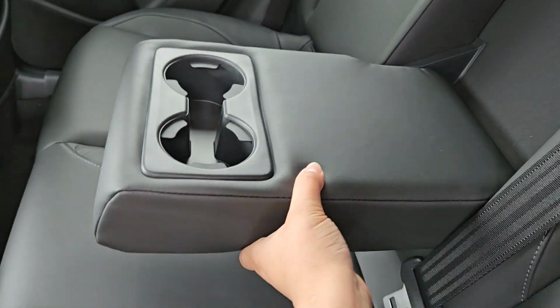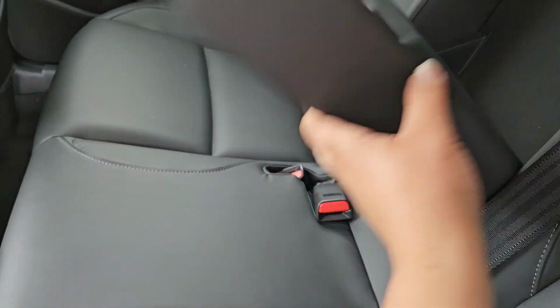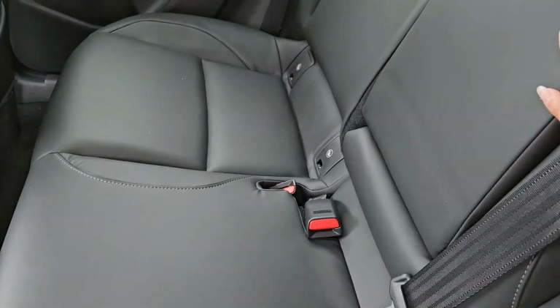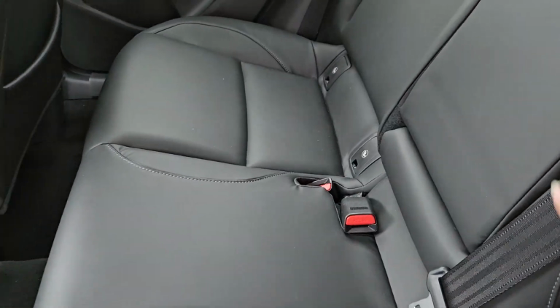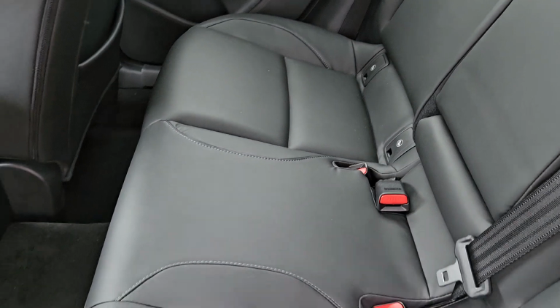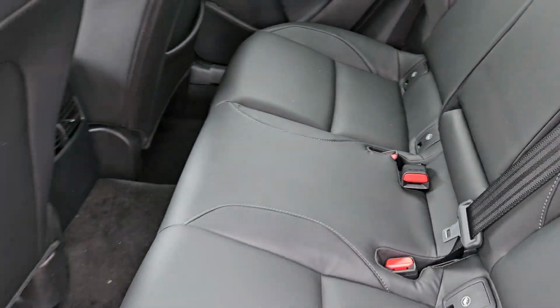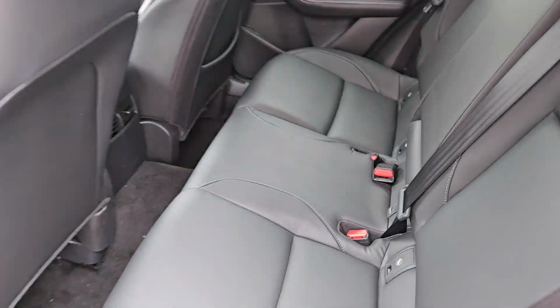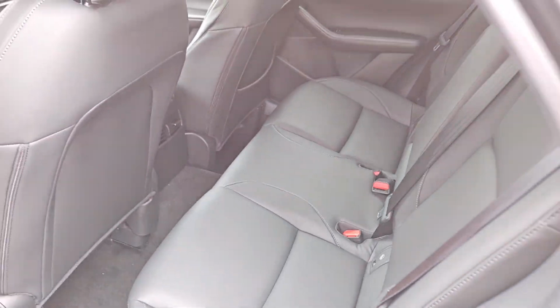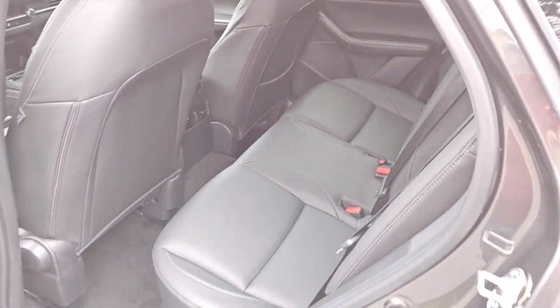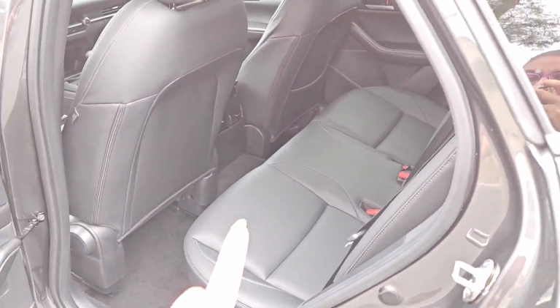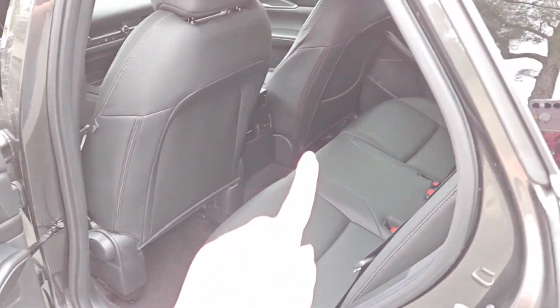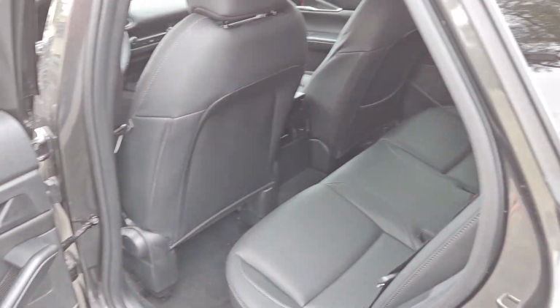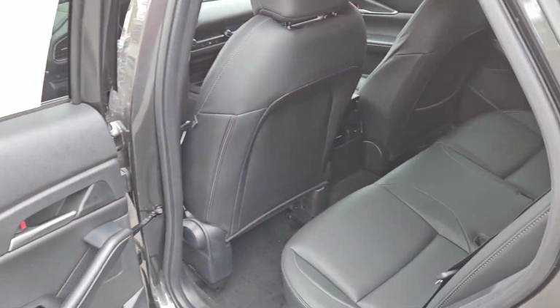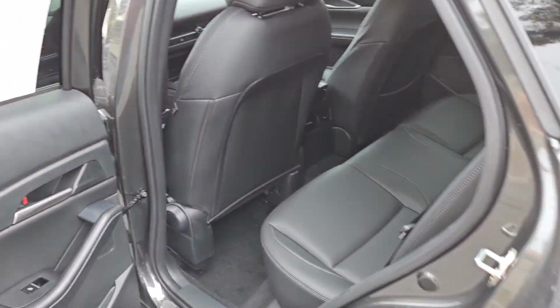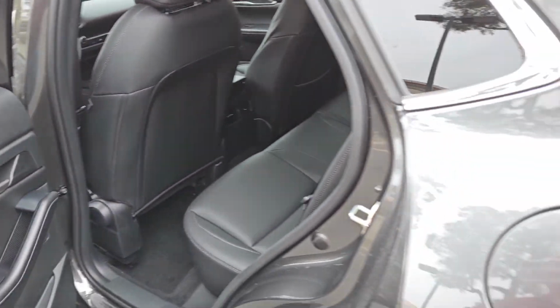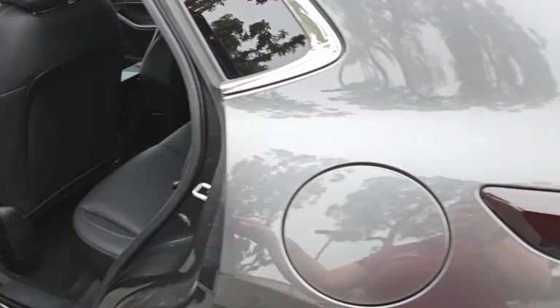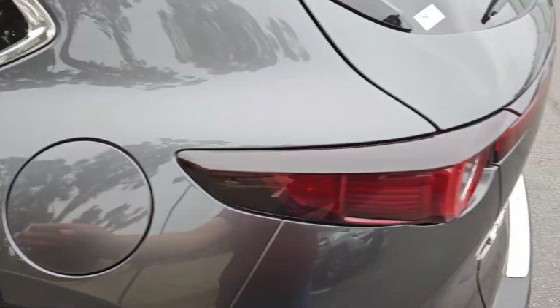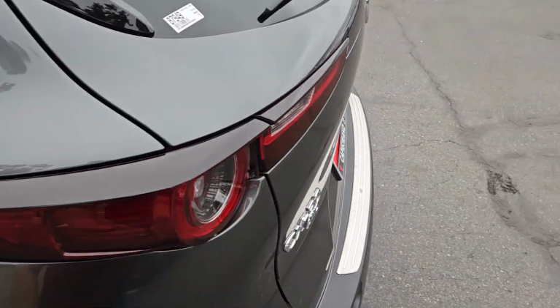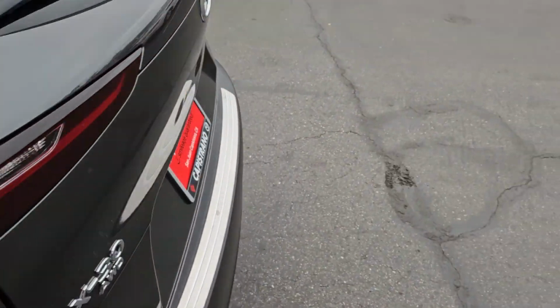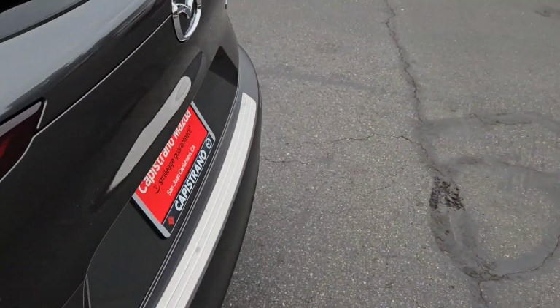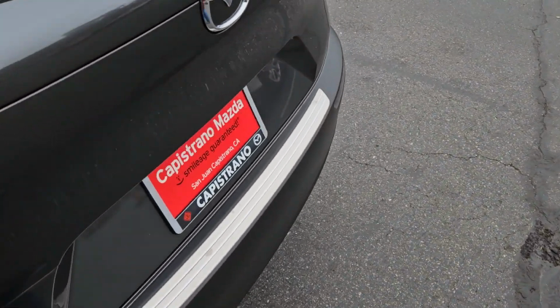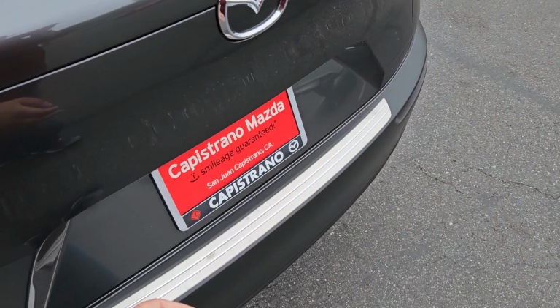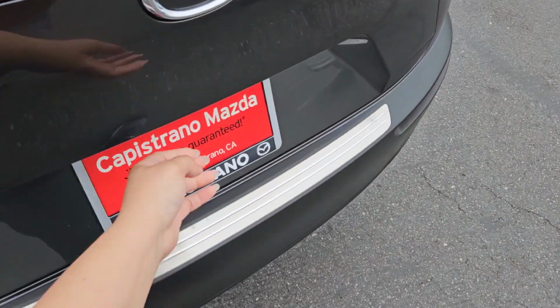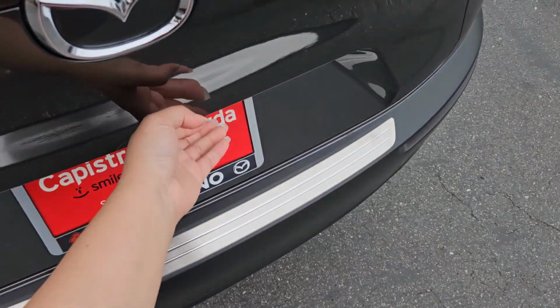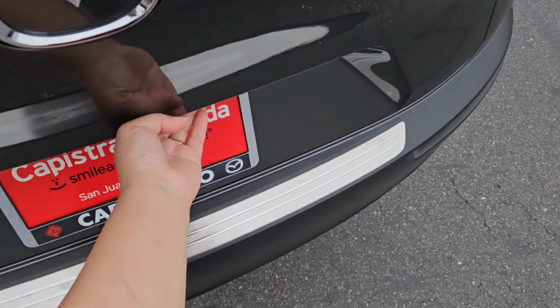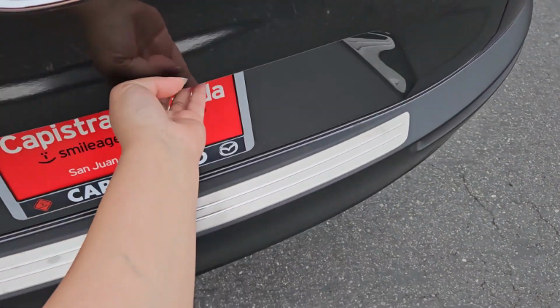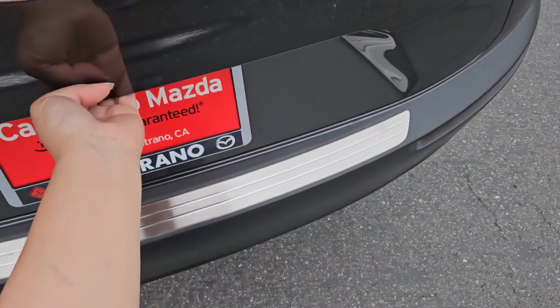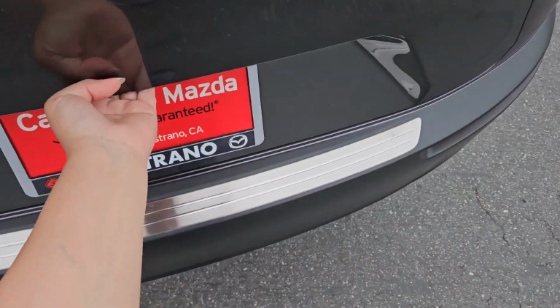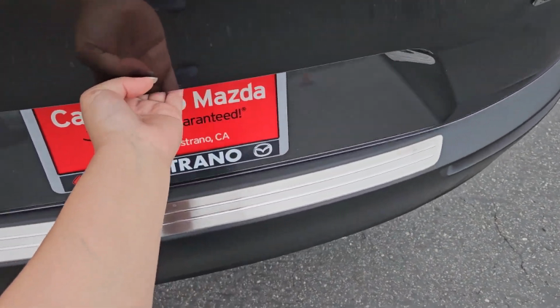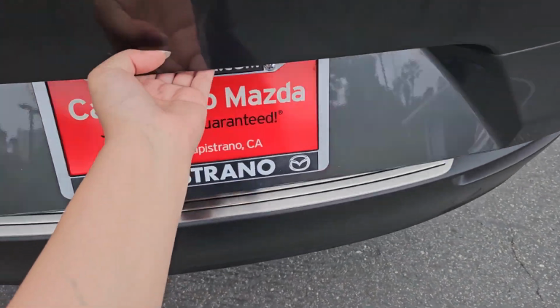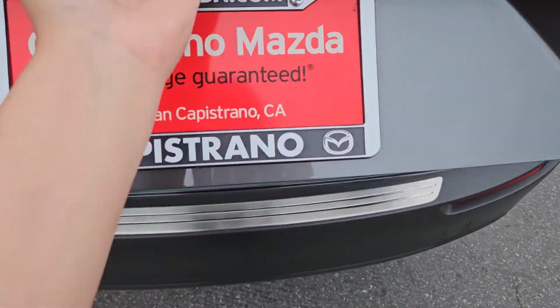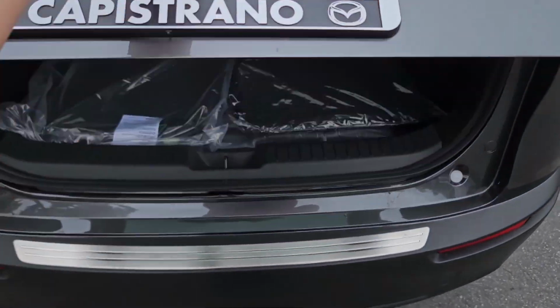As you can see, it has cup holders in the rear, an air vent in the rear, and let's take a look at the trunk space.